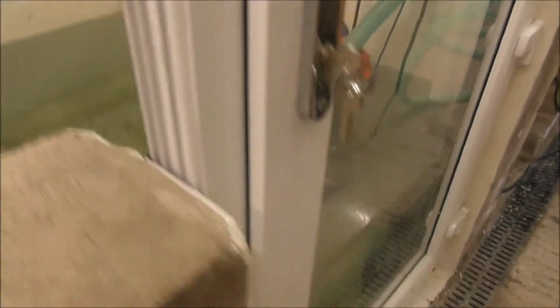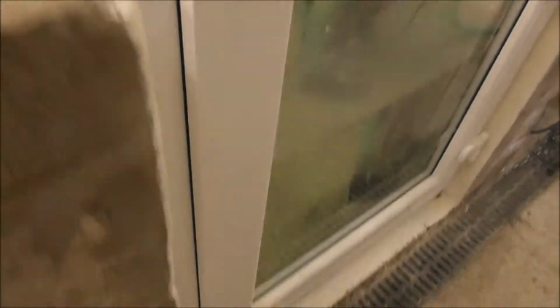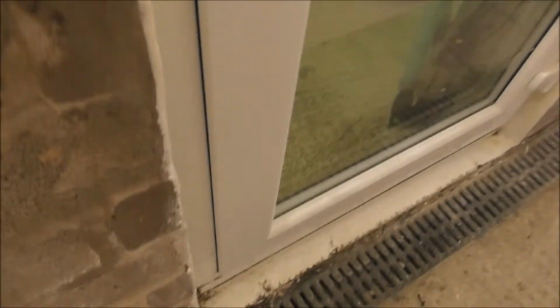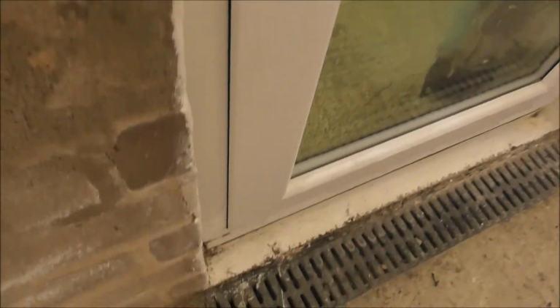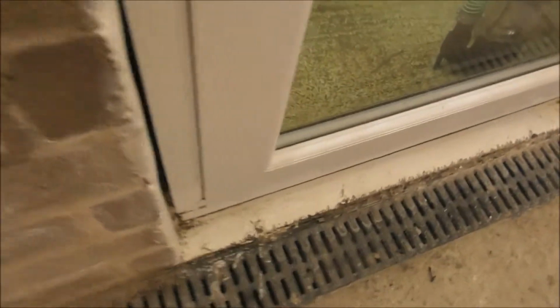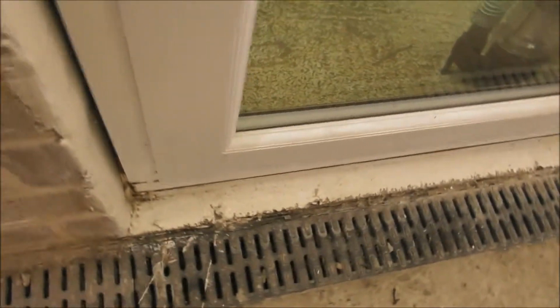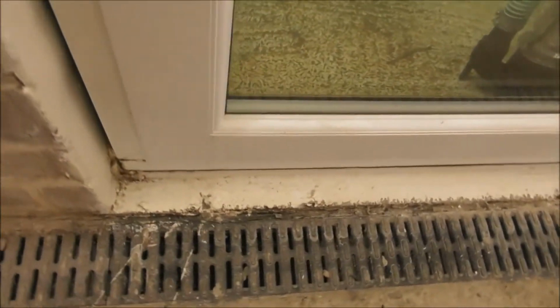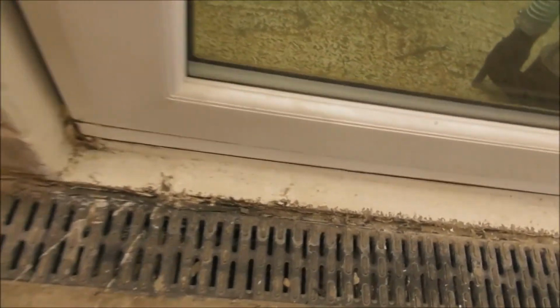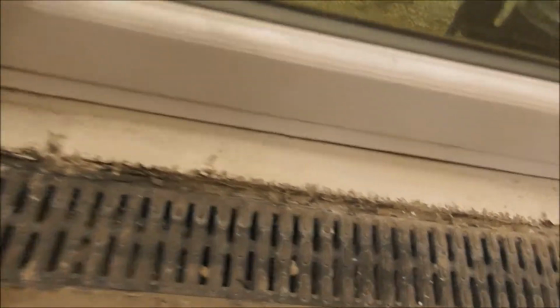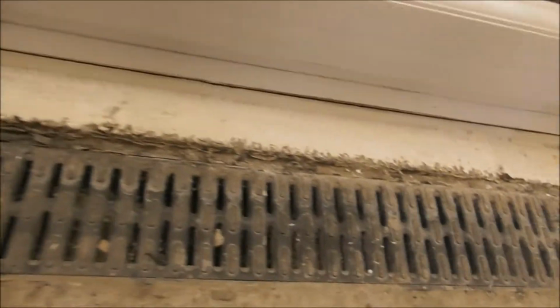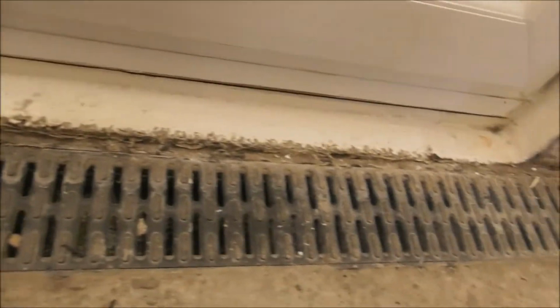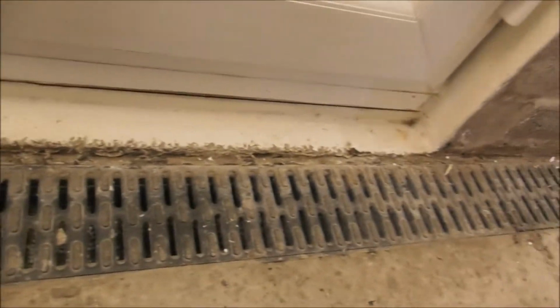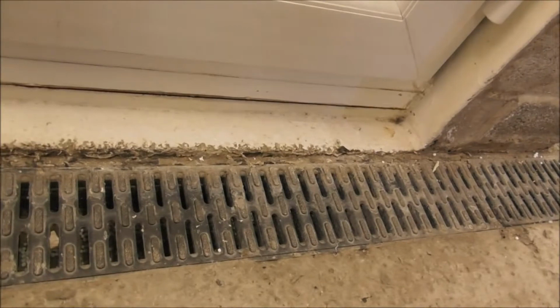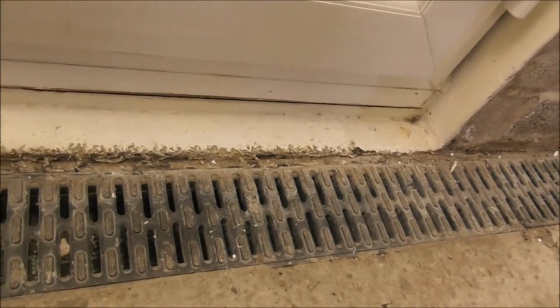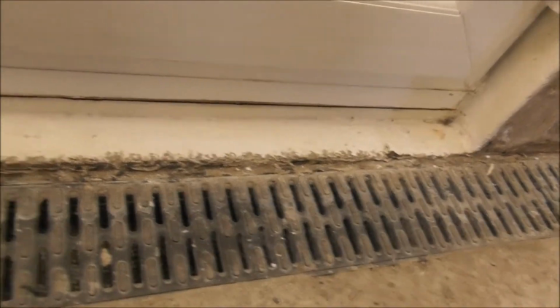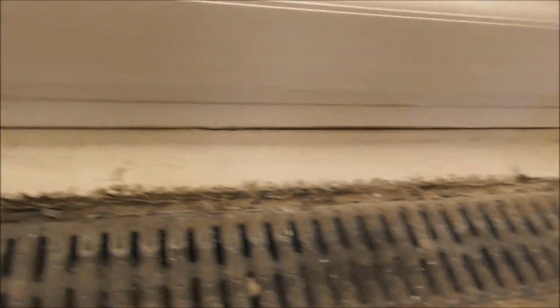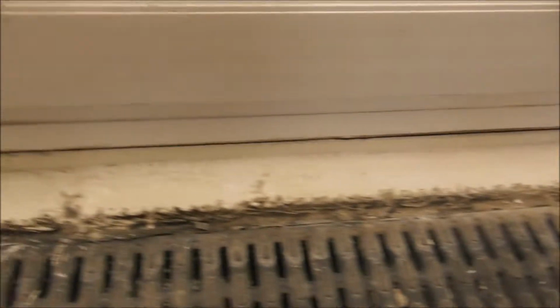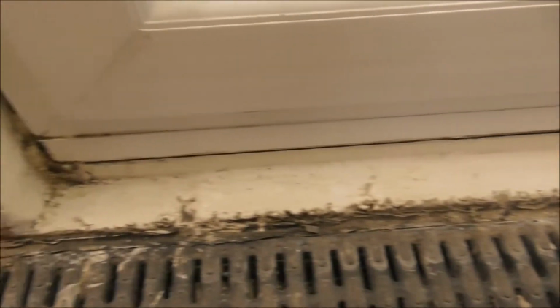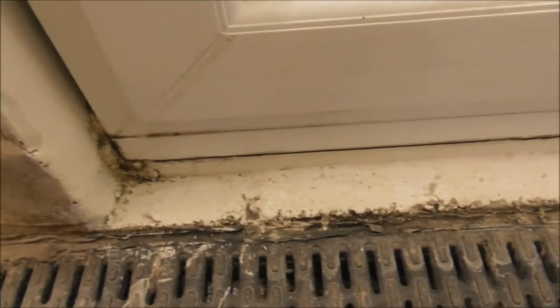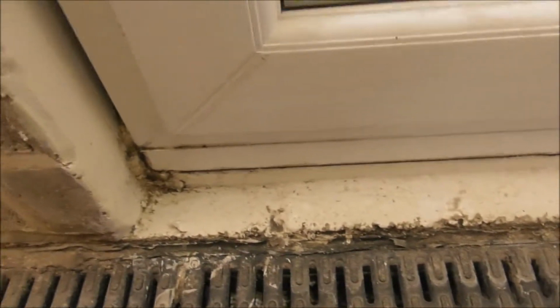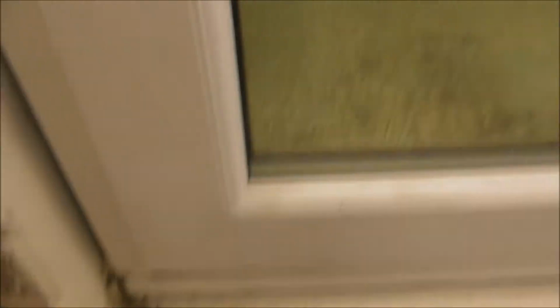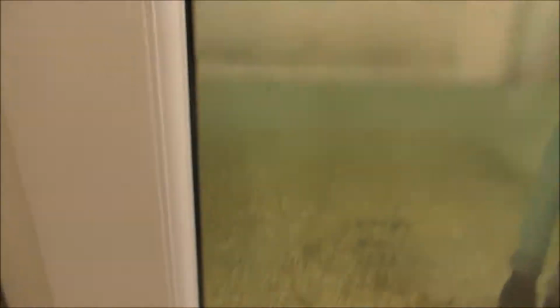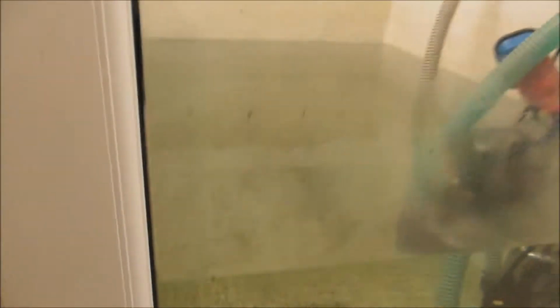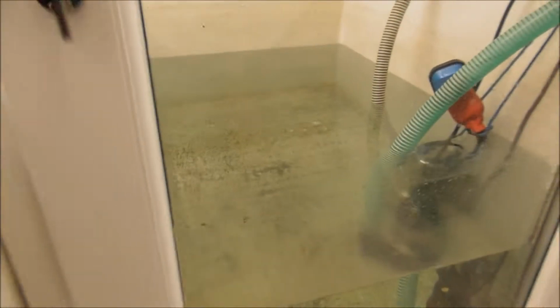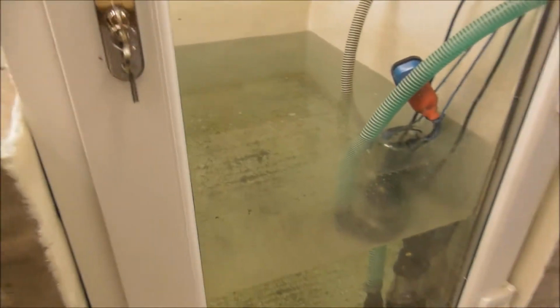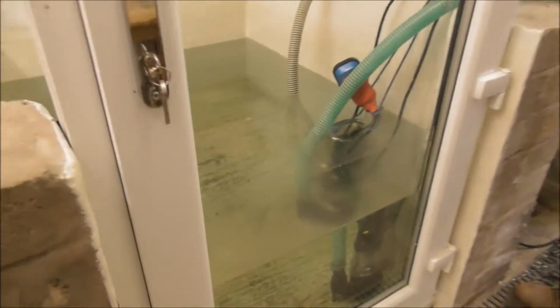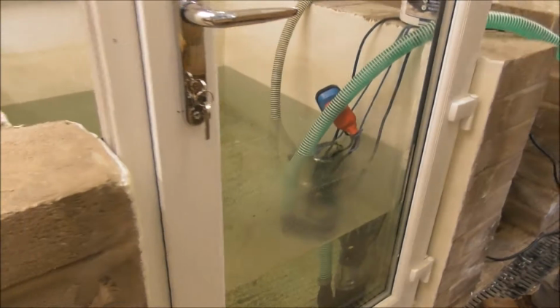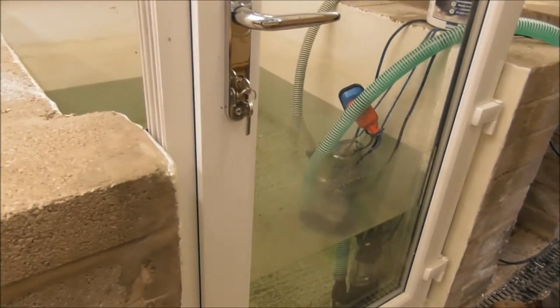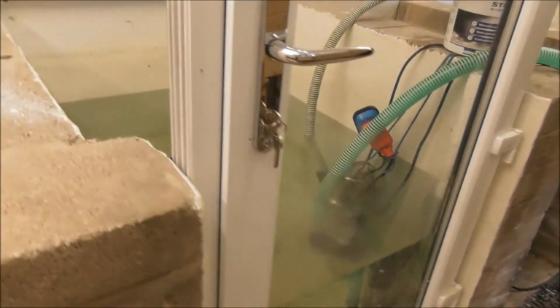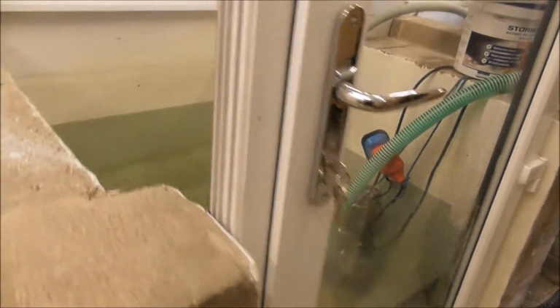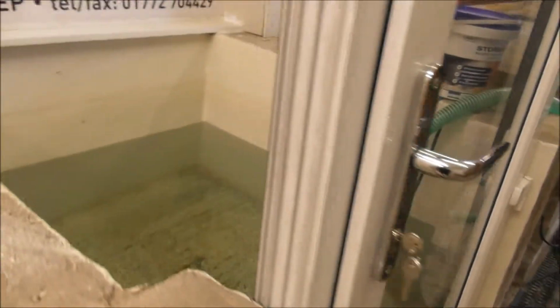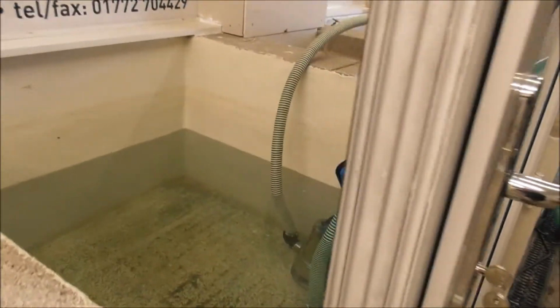We'll just look again on the inside — we're inside the house now — and you can see there's no water there. The water, of course, being on the outside of the house.